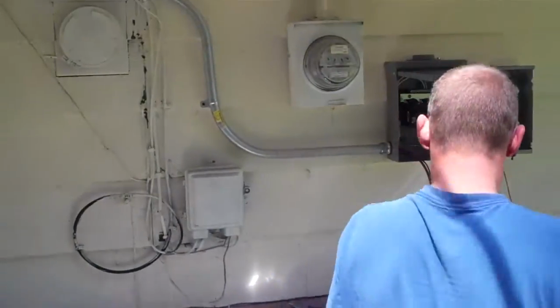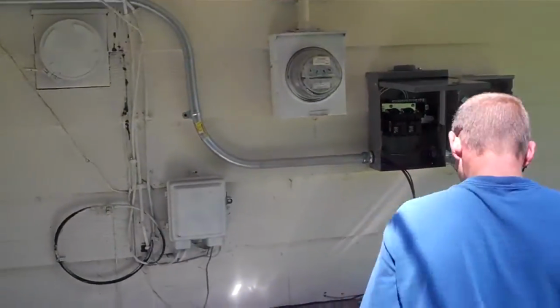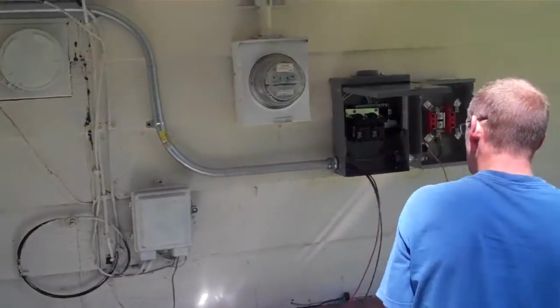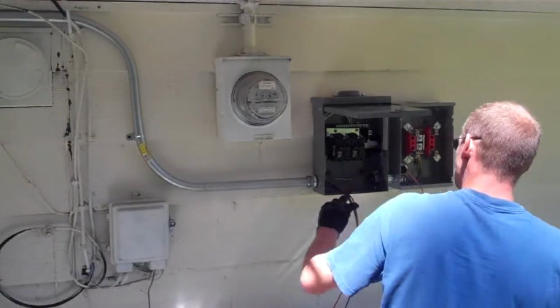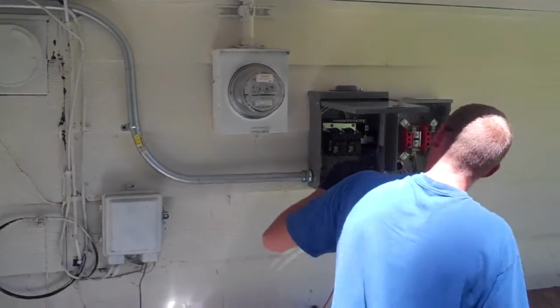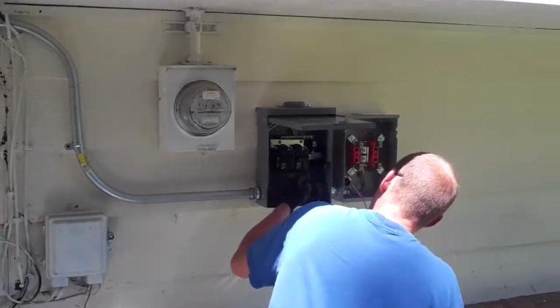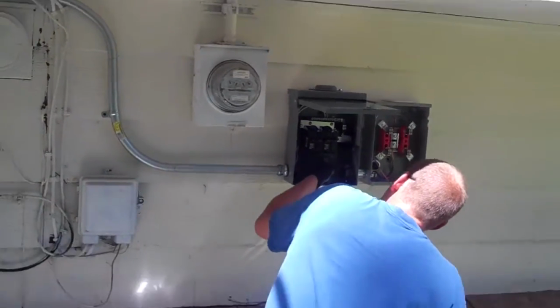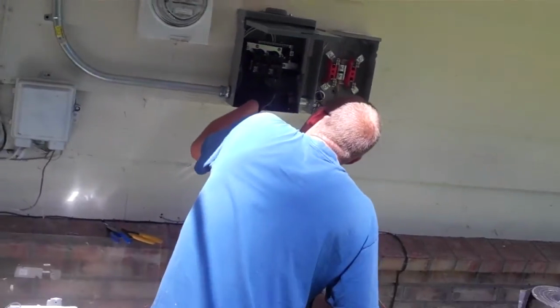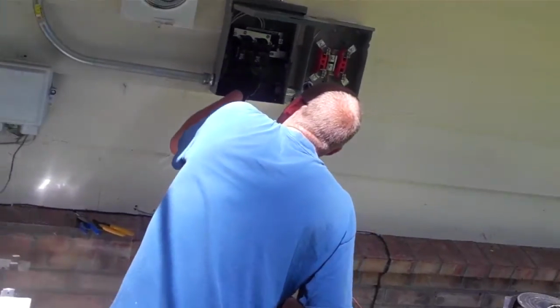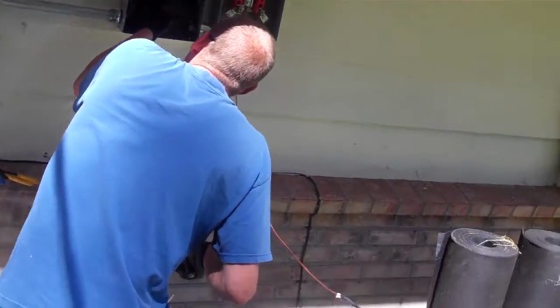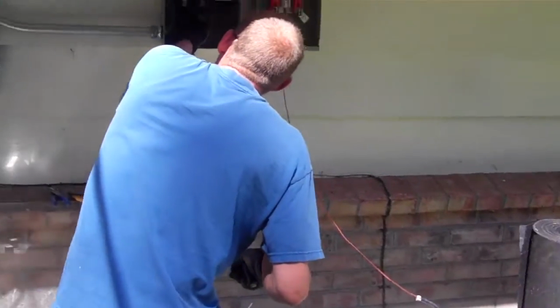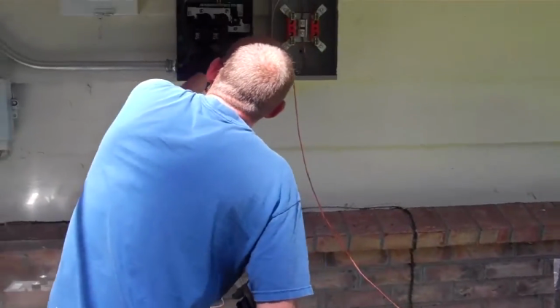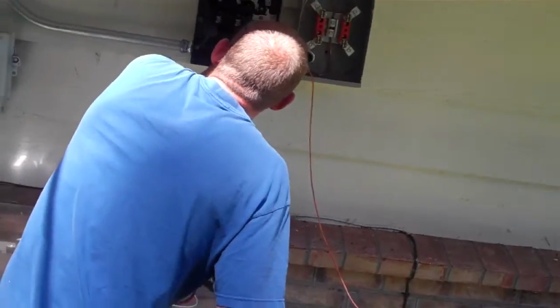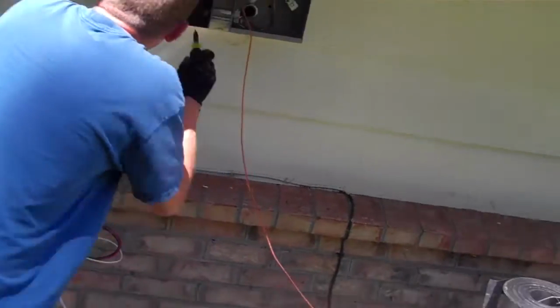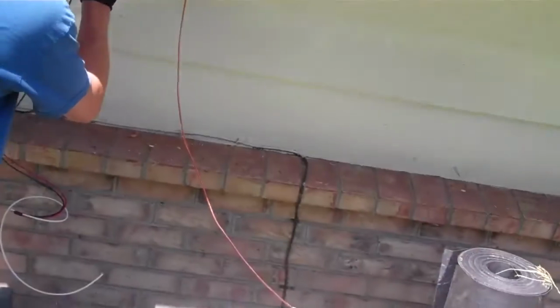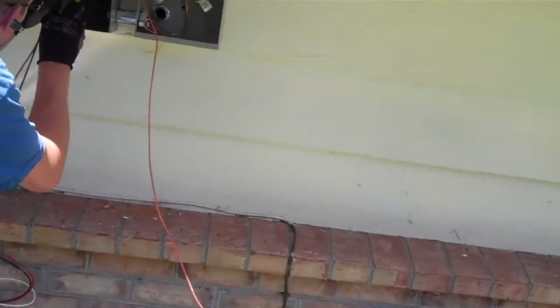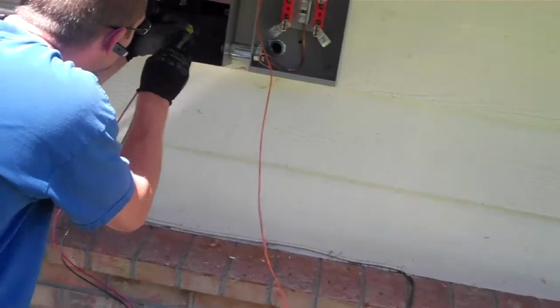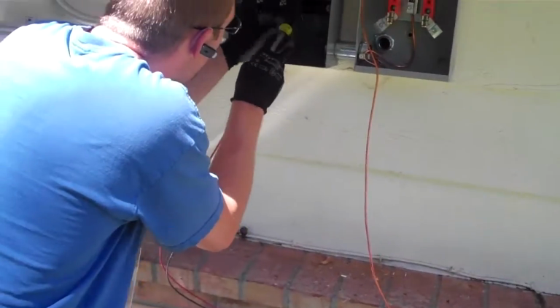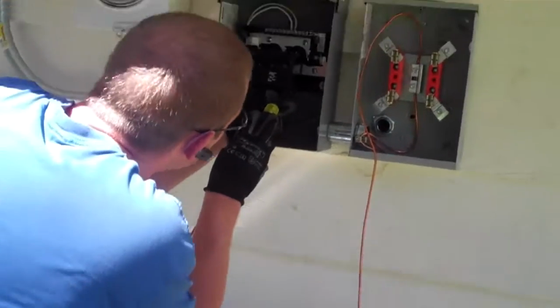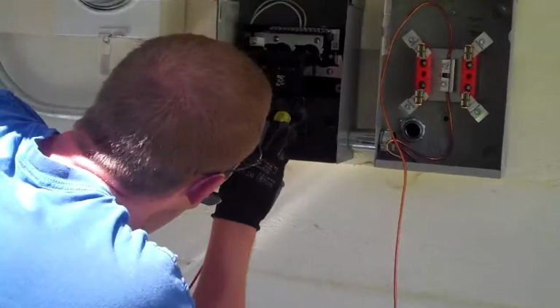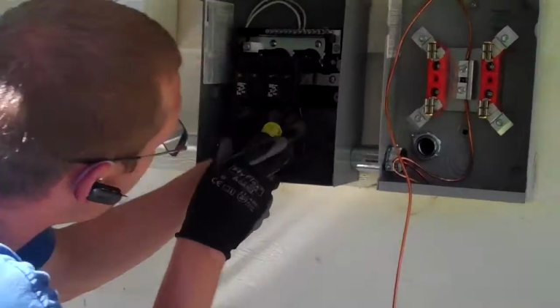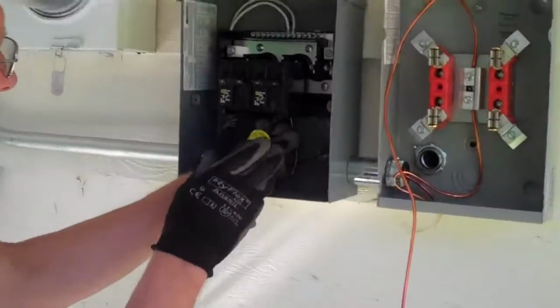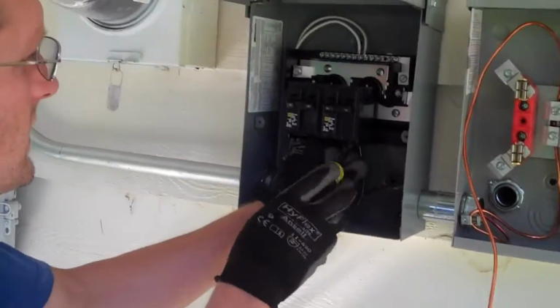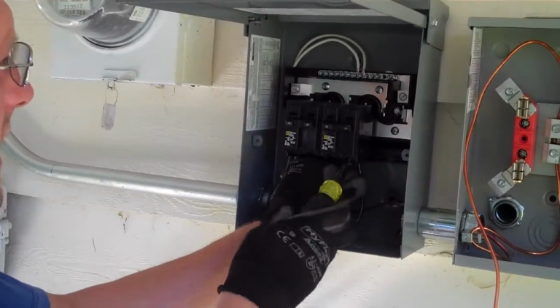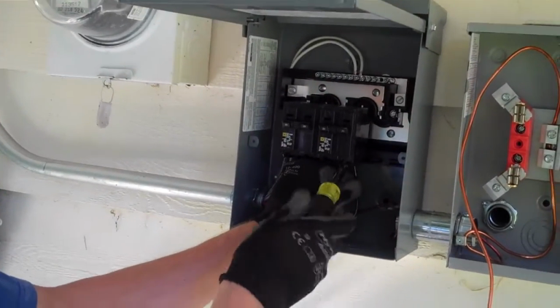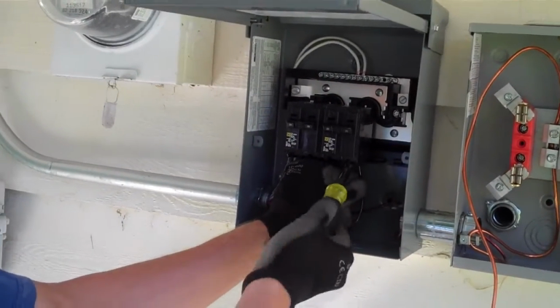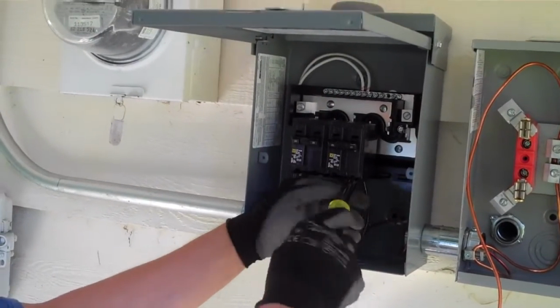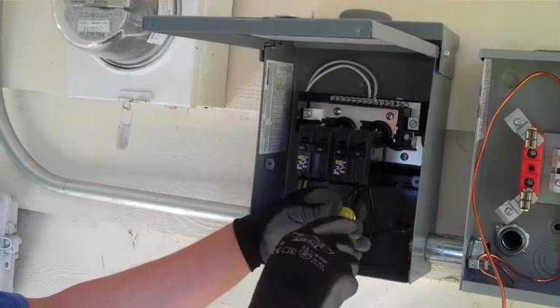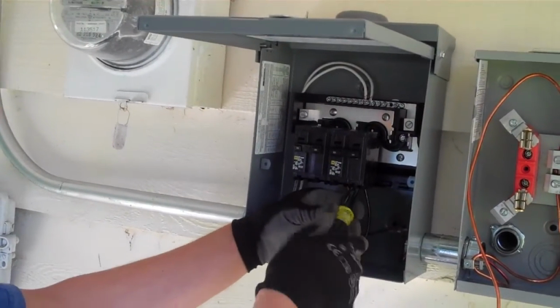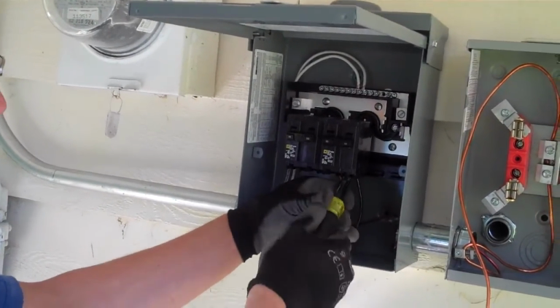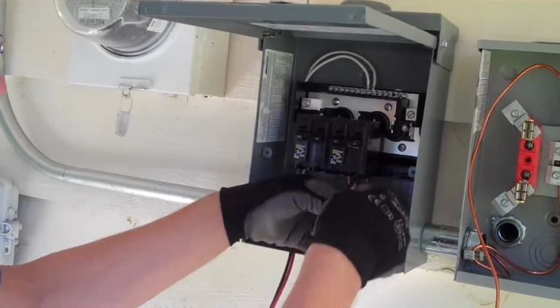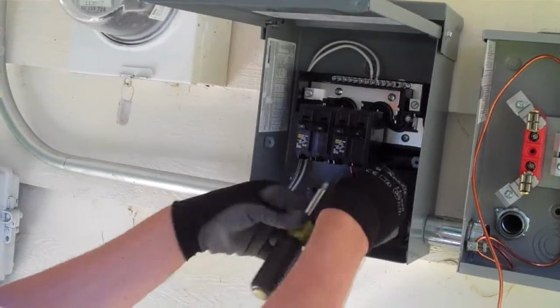So the gate's officially closed. This box is all for the solar panels — this is your combiner box.